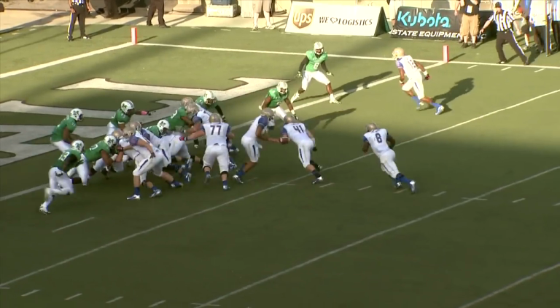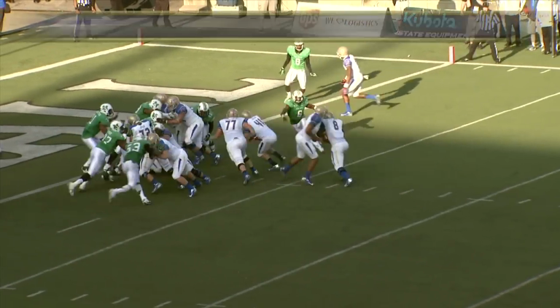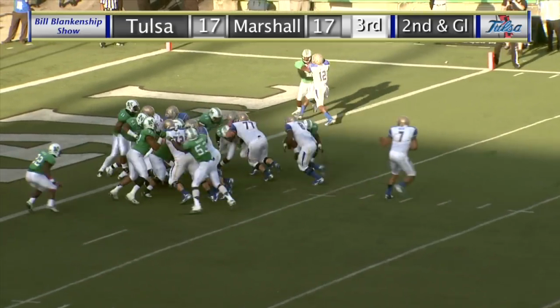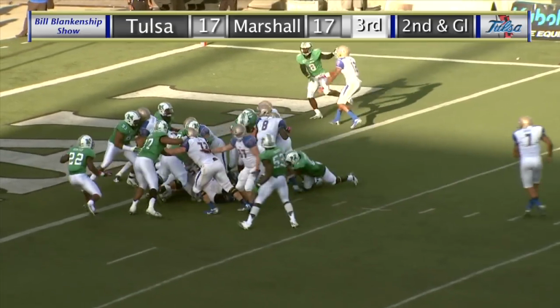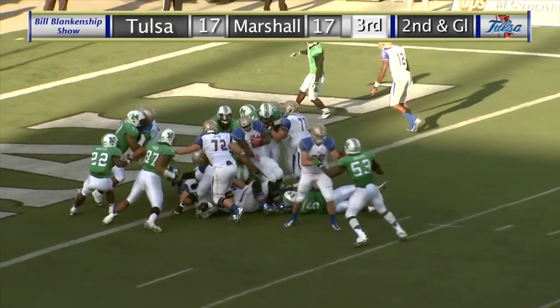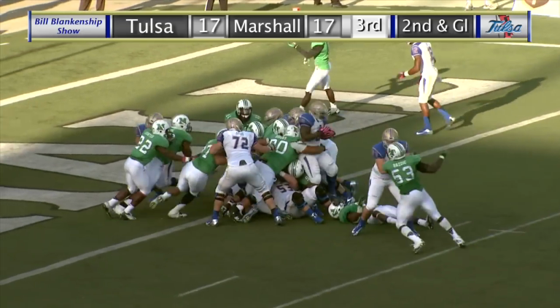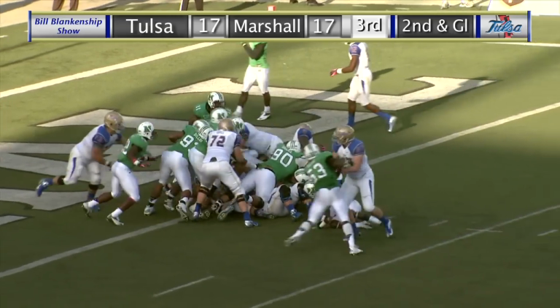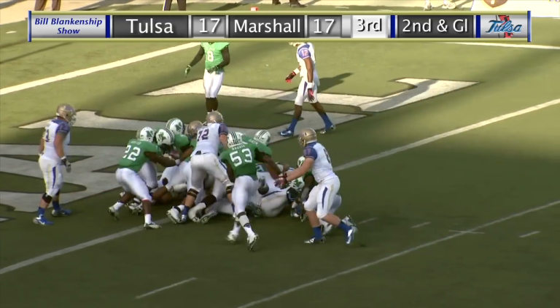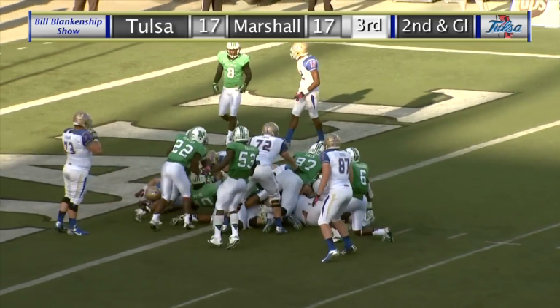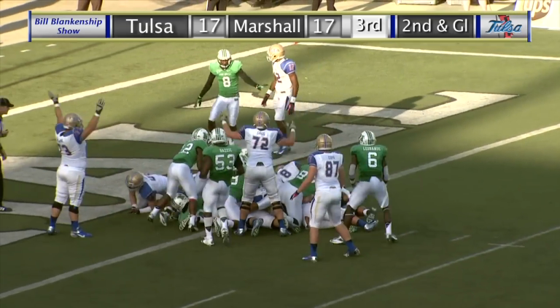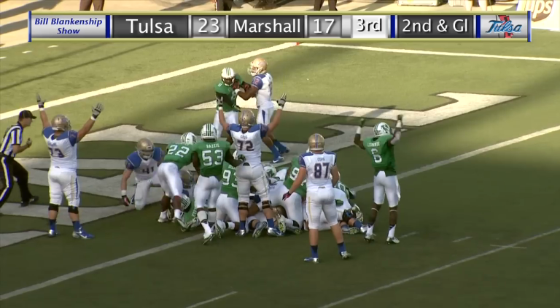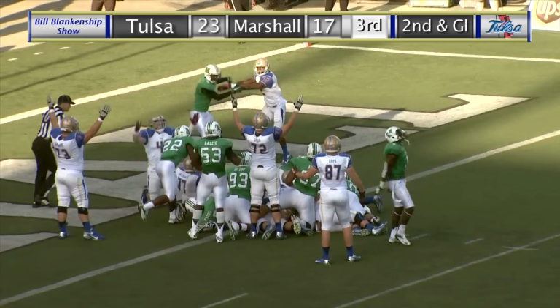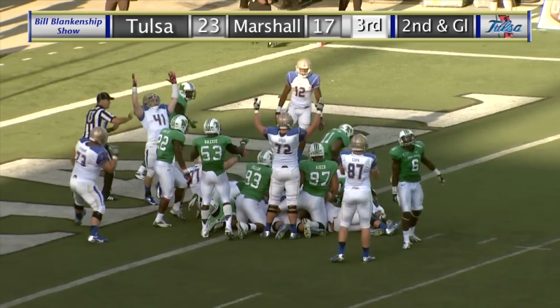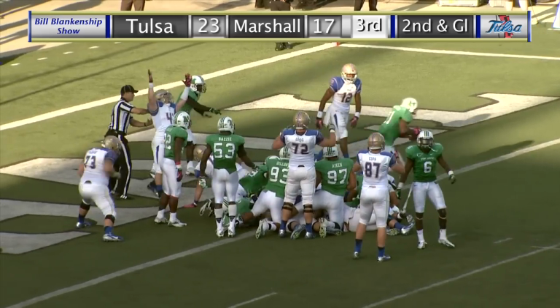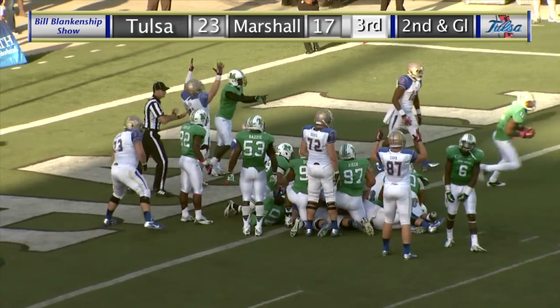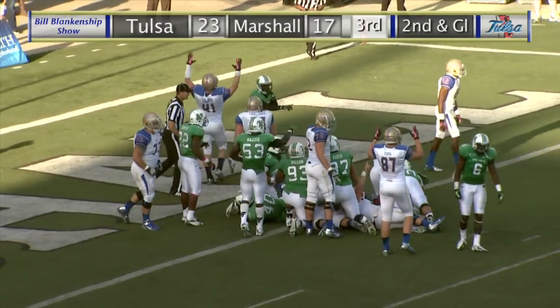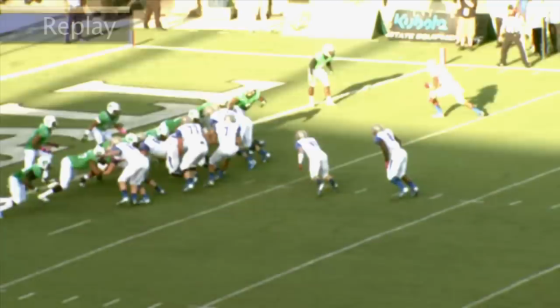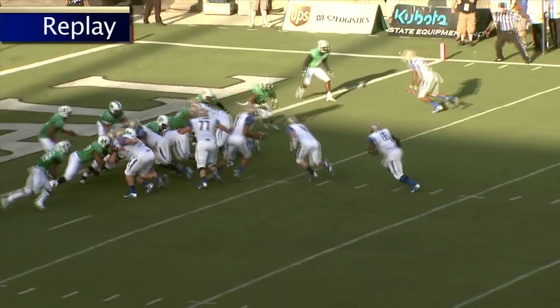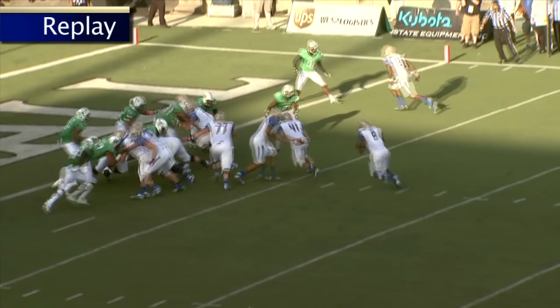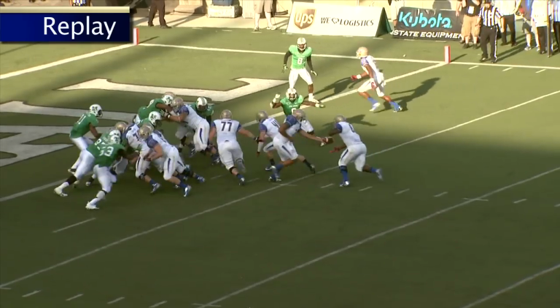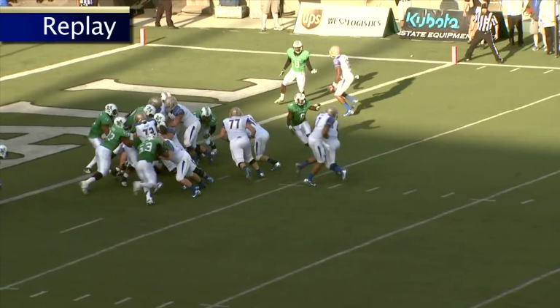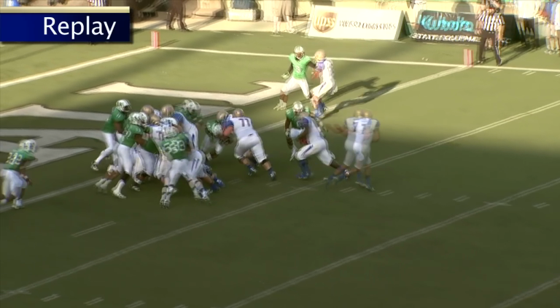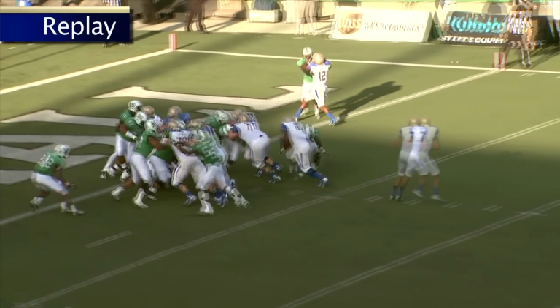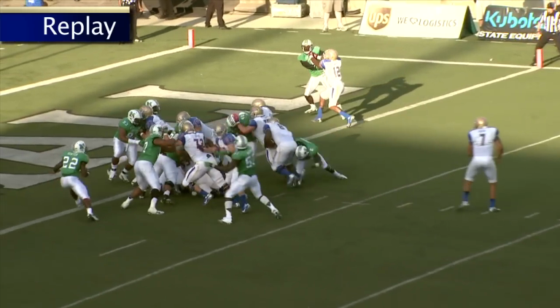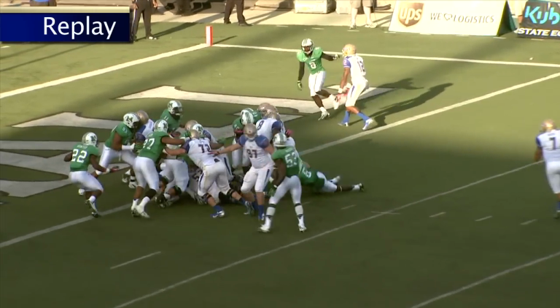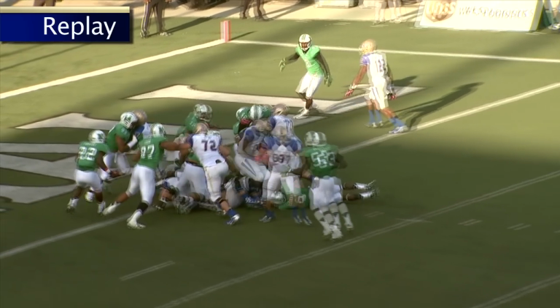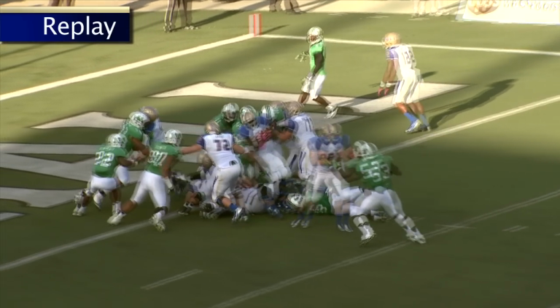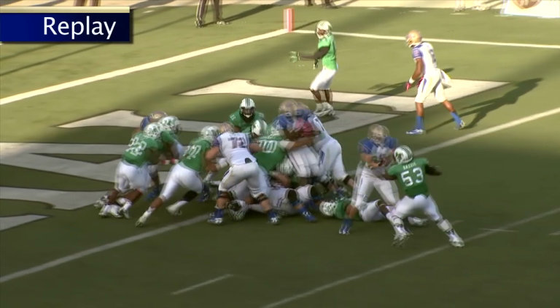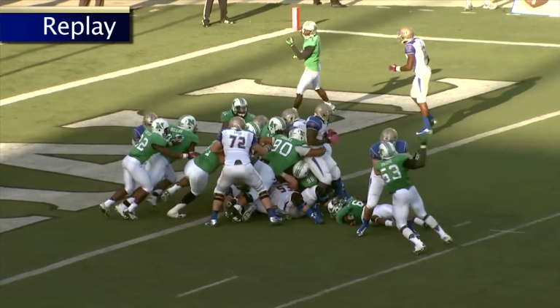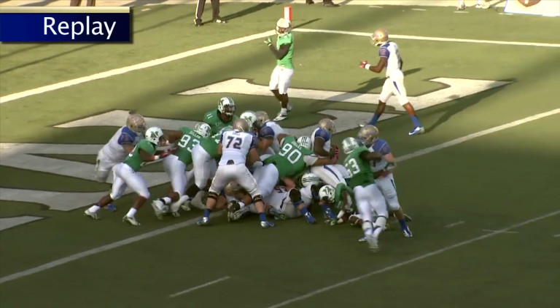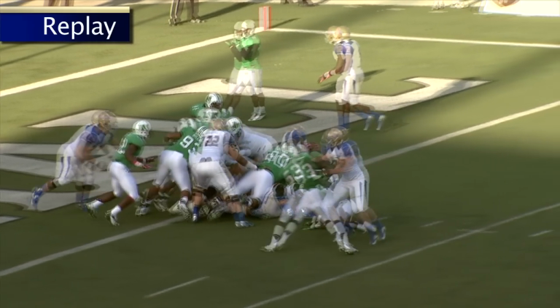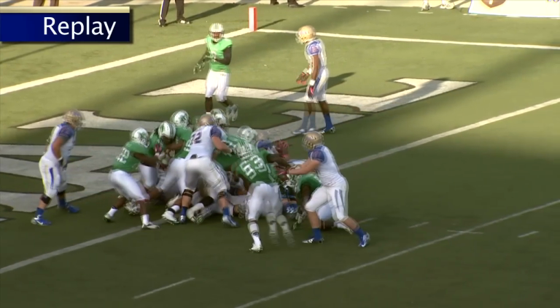Cody Green under center, handoff Singleton. Singleton spinning near — but I don't think he got in. Now they say he did get in, he spun in and got the score for TU. Tulsa touchdown! Singleton got hit at the 1, spun and got it in.